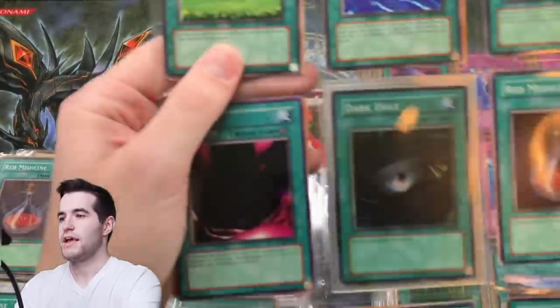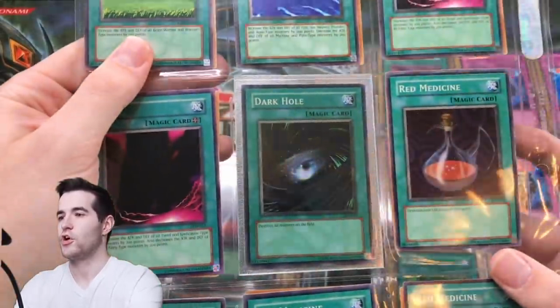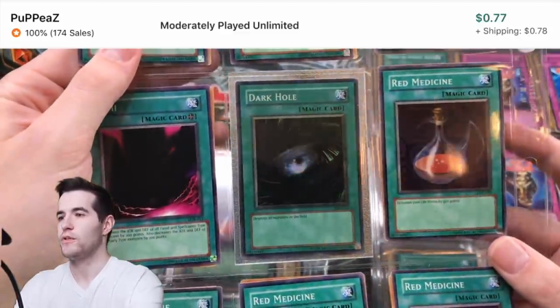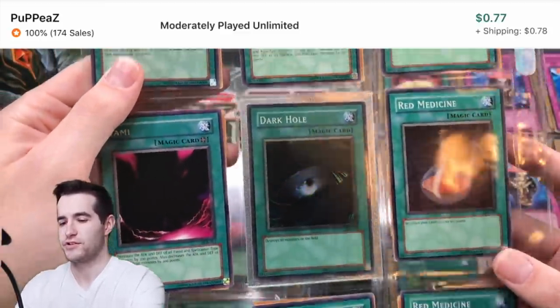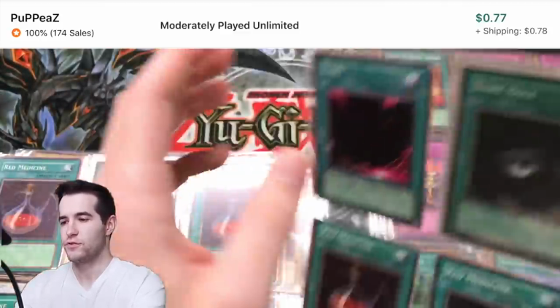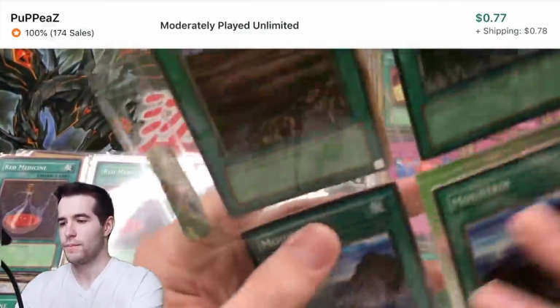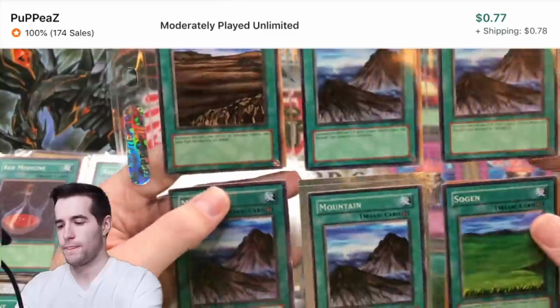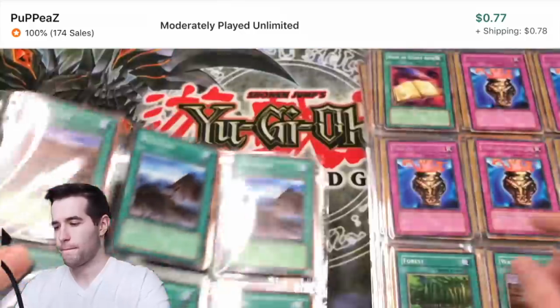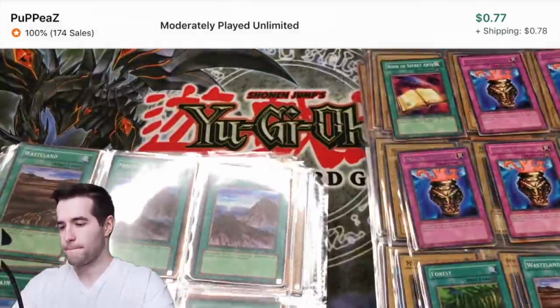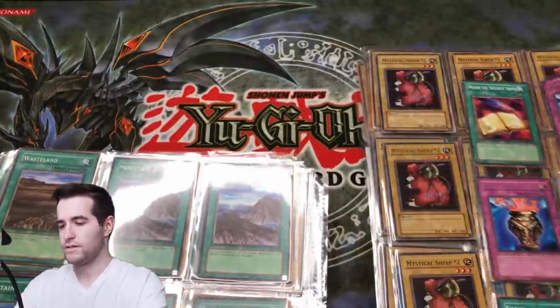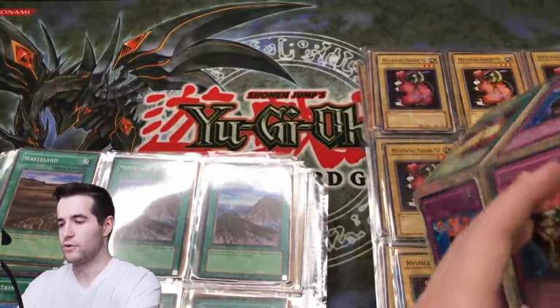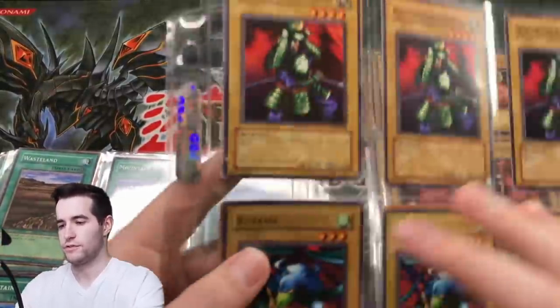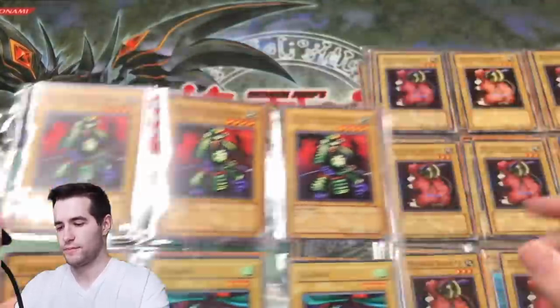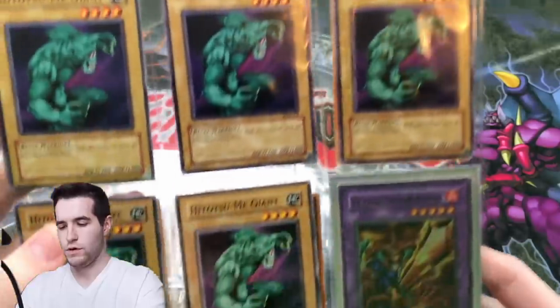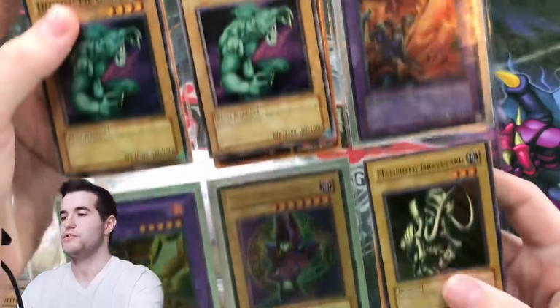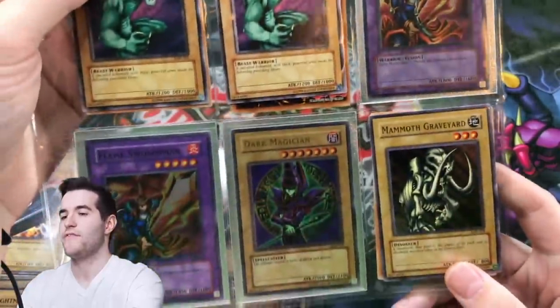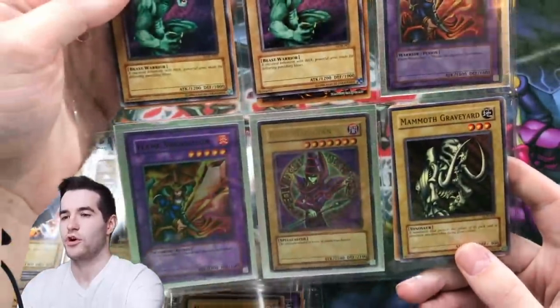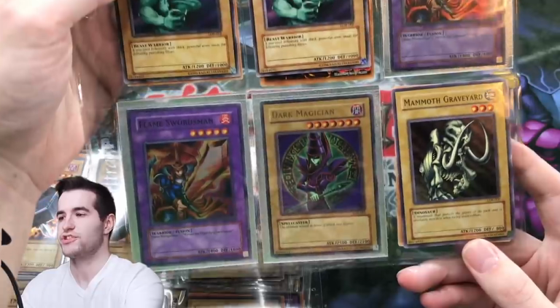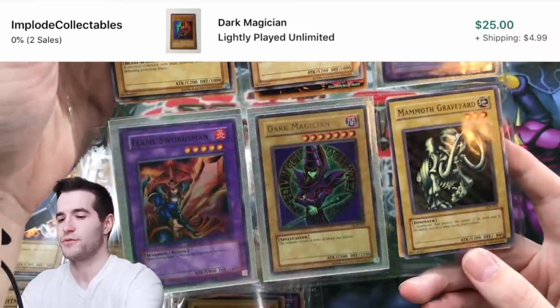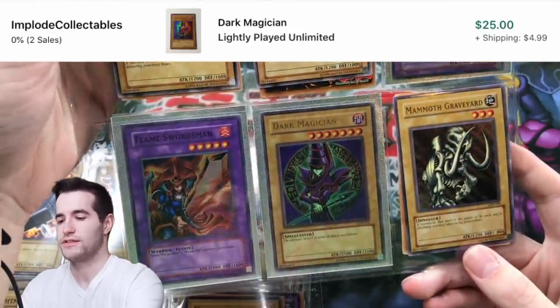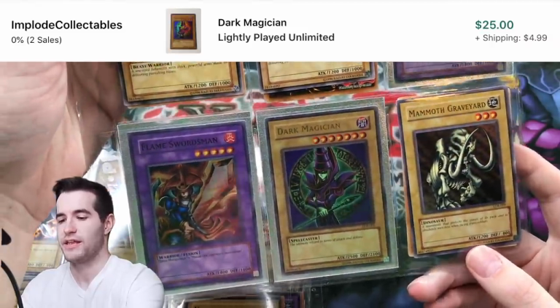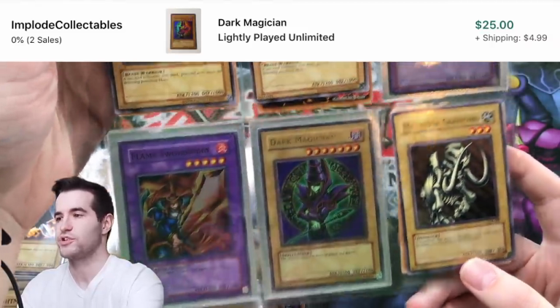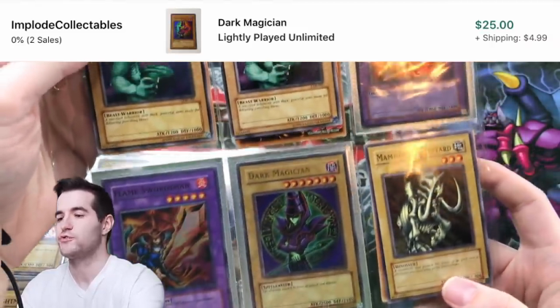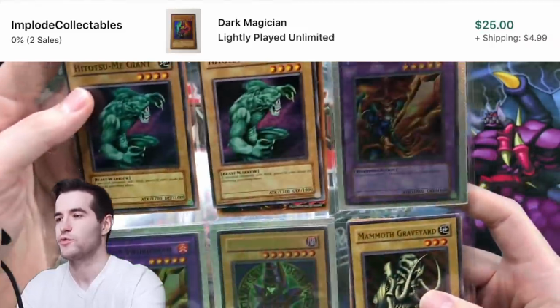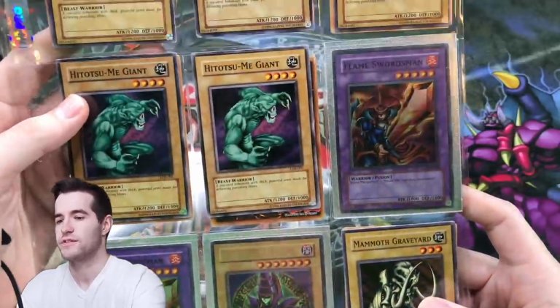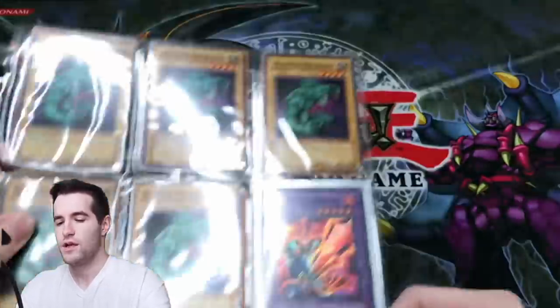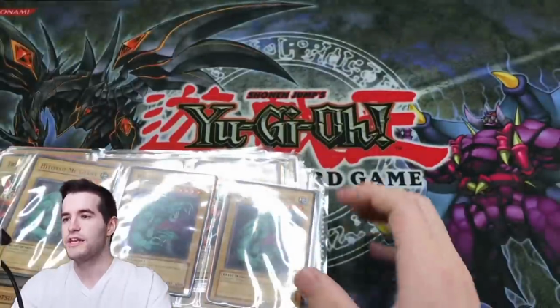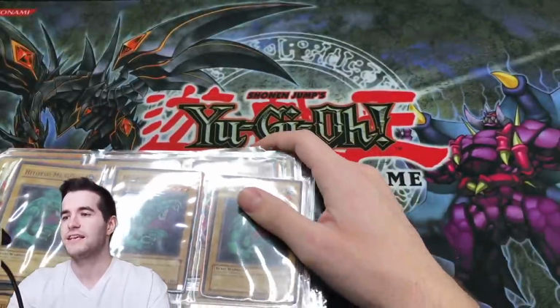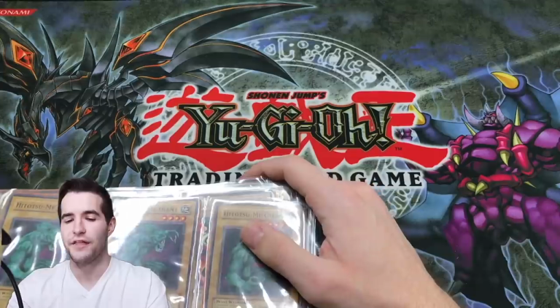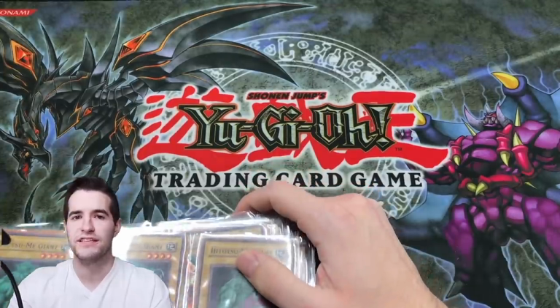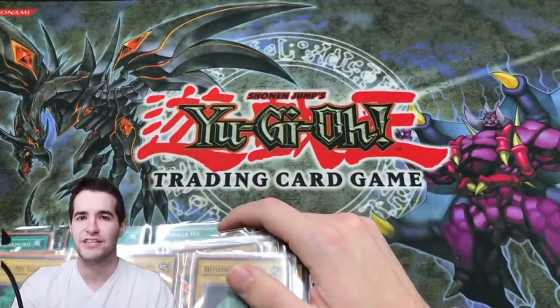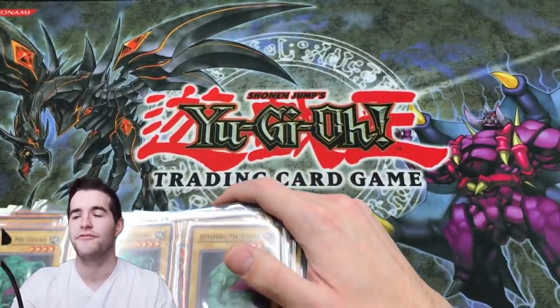A Dark Hole — that's a magic card, that's cool. Some of these are original printings. Oh, and we do have a Dark Magician, that's pretty cool — a good way to end it. Dark Magician and two Flame Swordsmans, pretty nice.